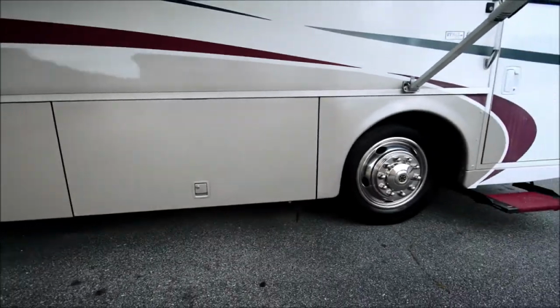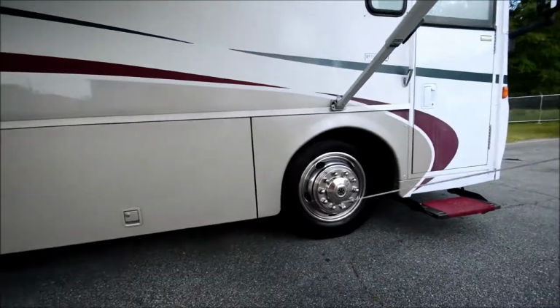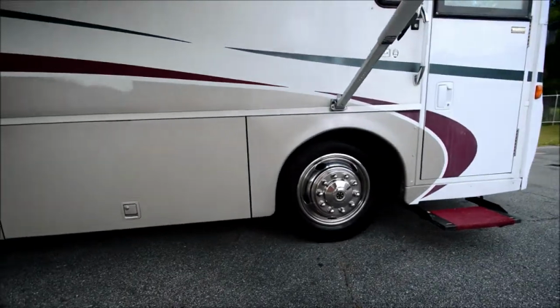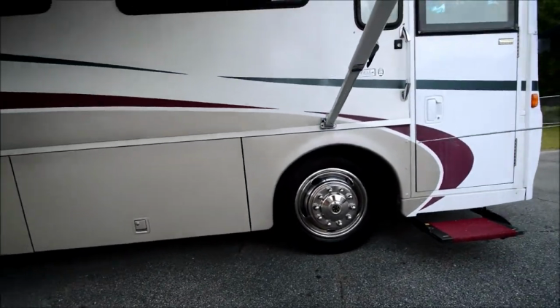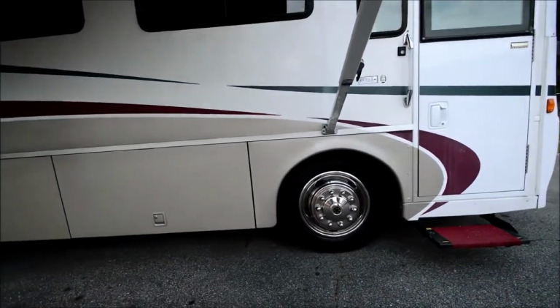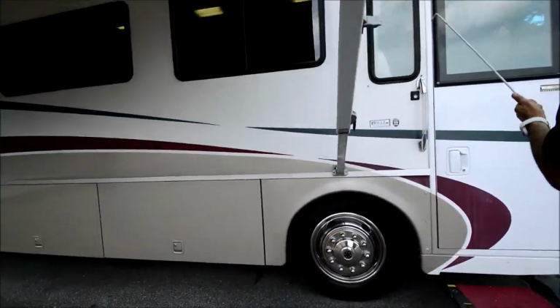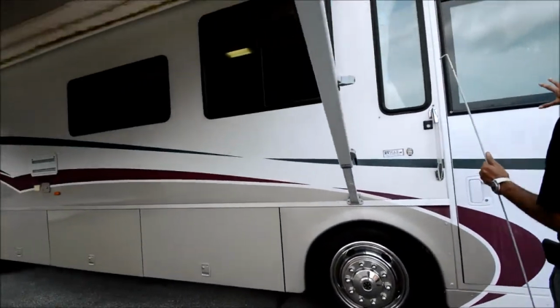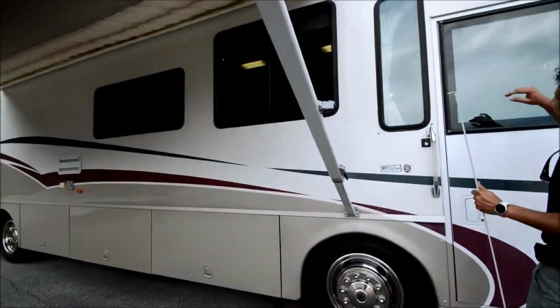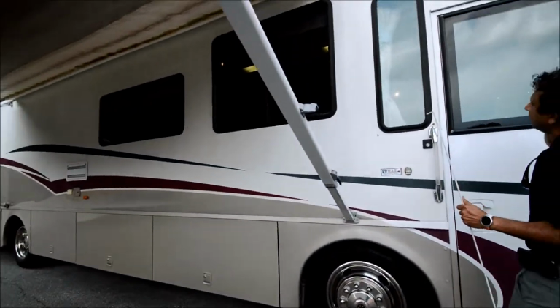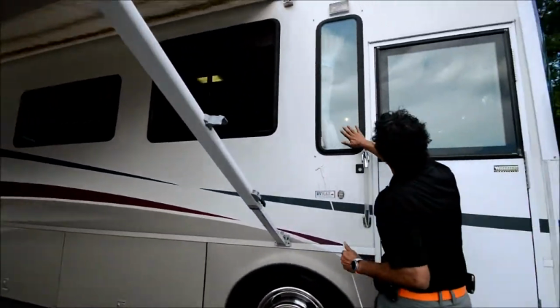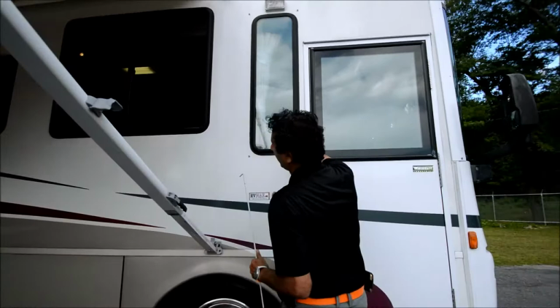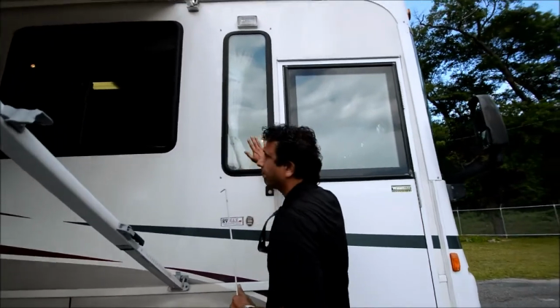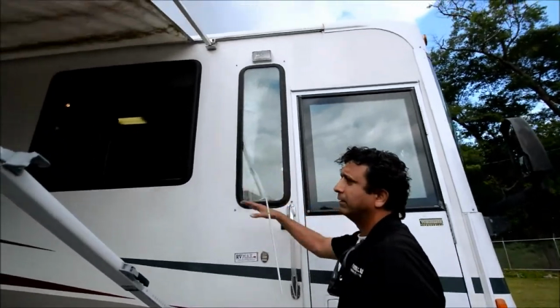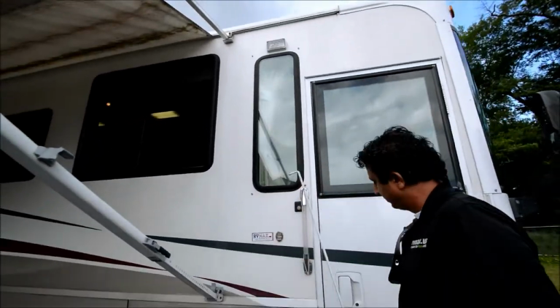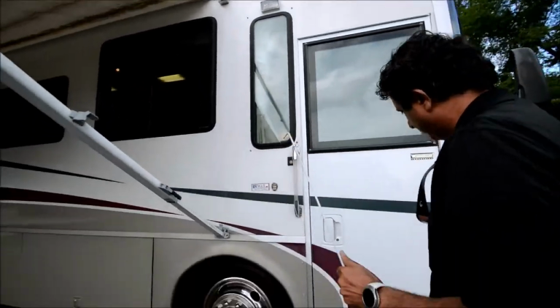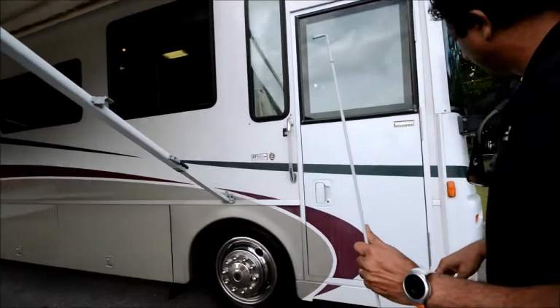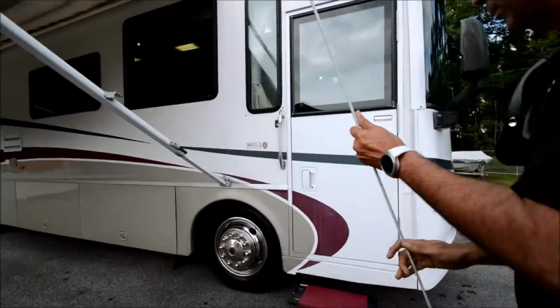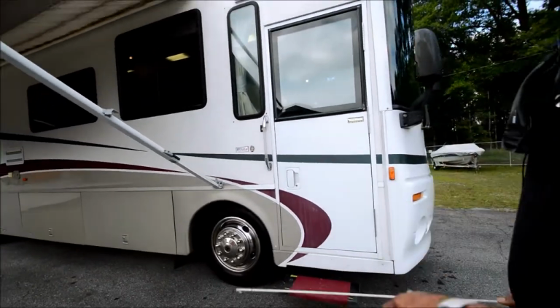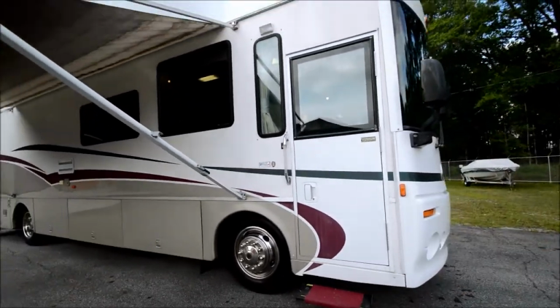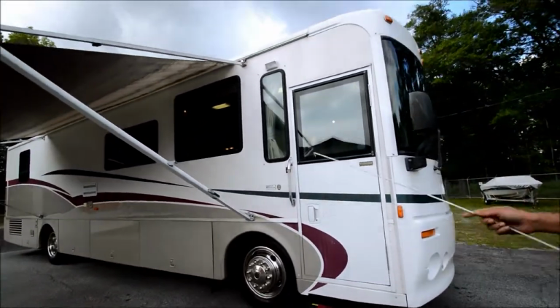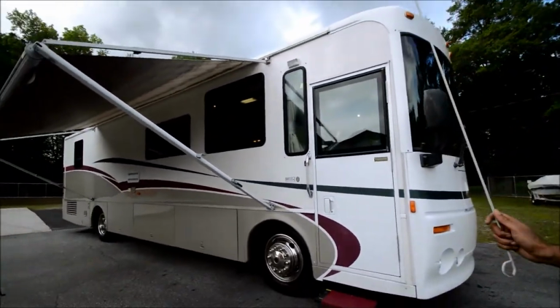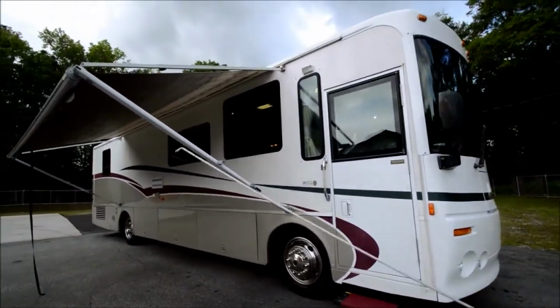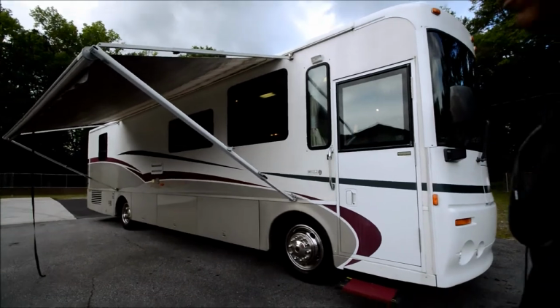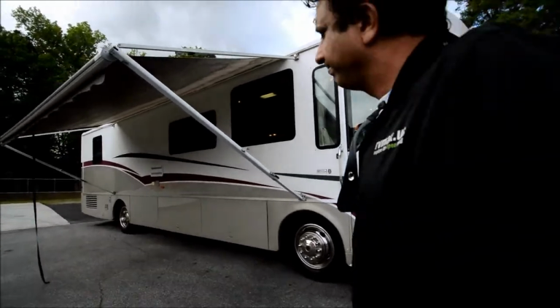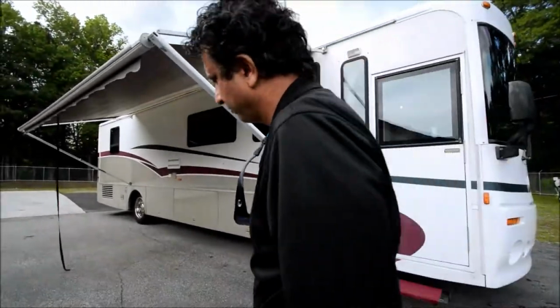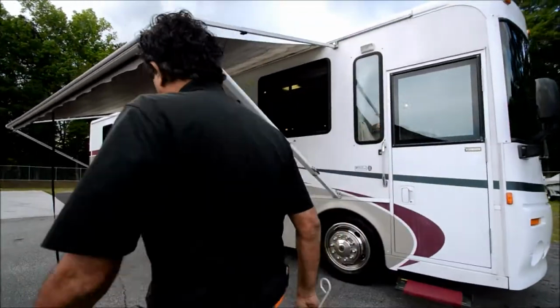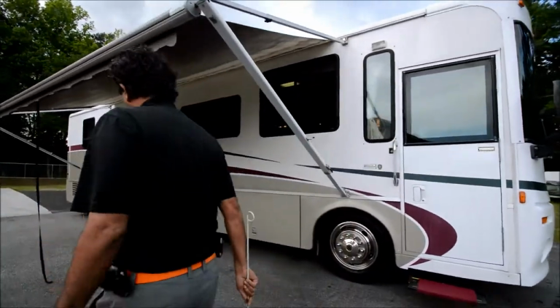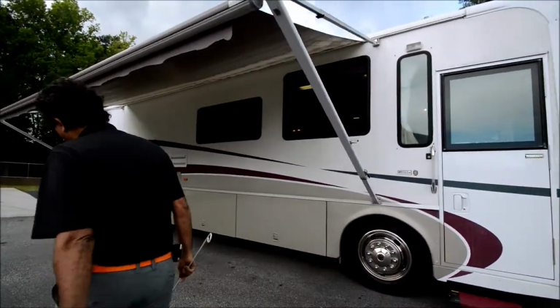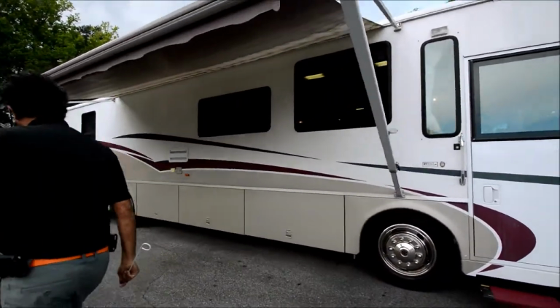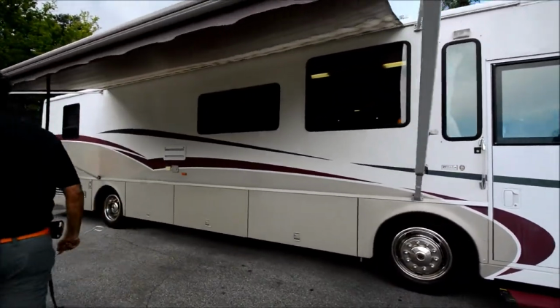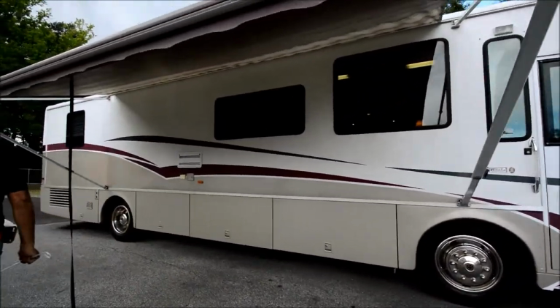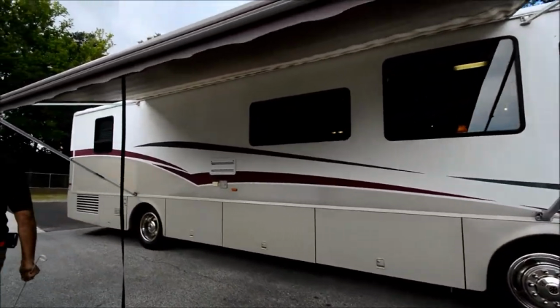No foggy windows — you can see right through them, no fog. Good solid motorhome. Let's get up on top and show you the fiberglass roof — it's very, very clean.